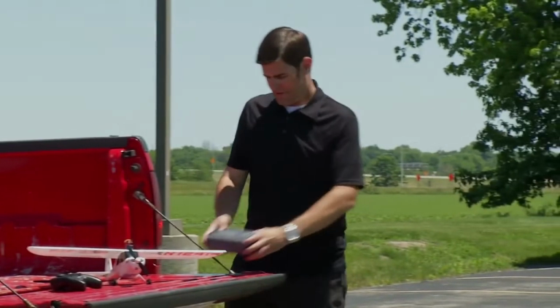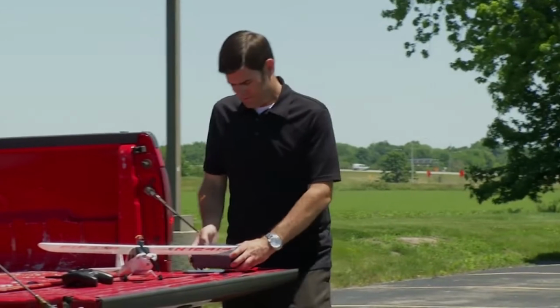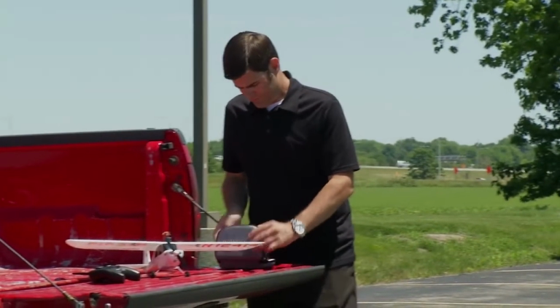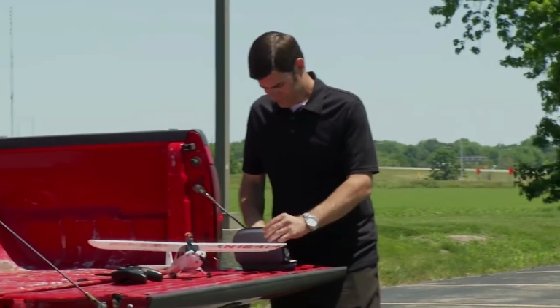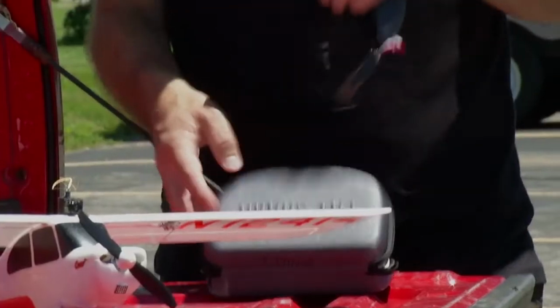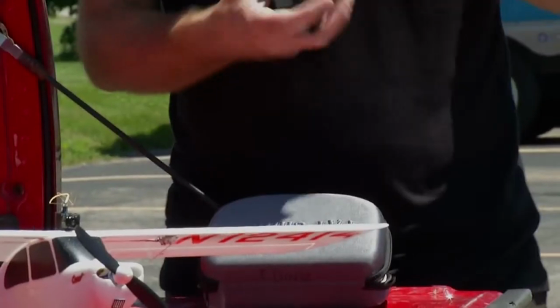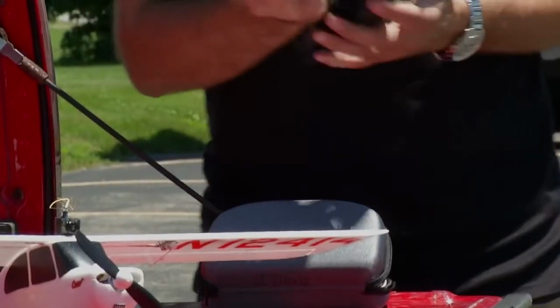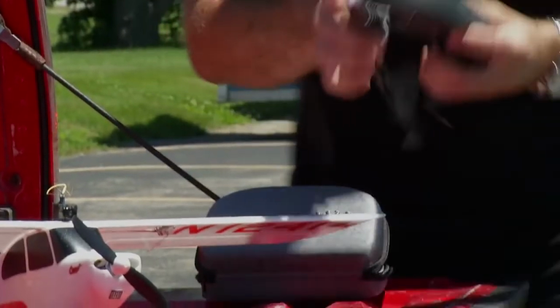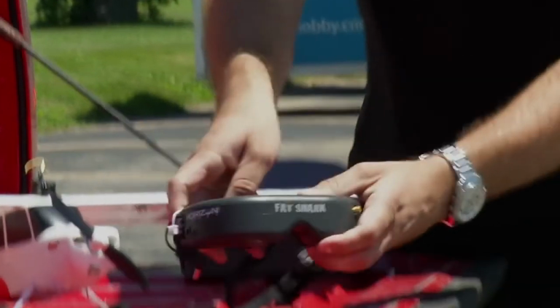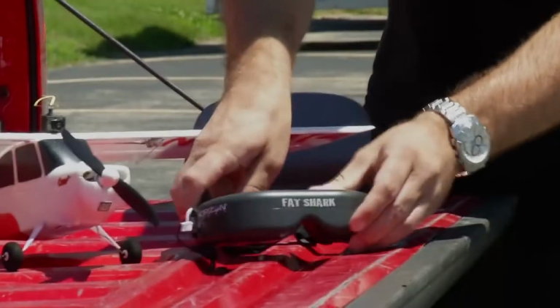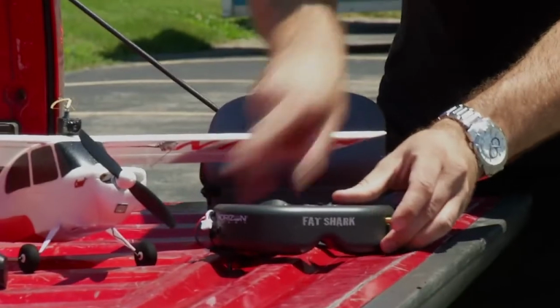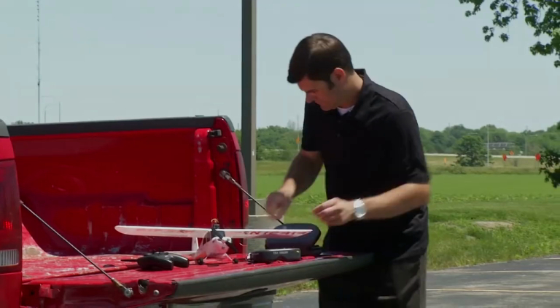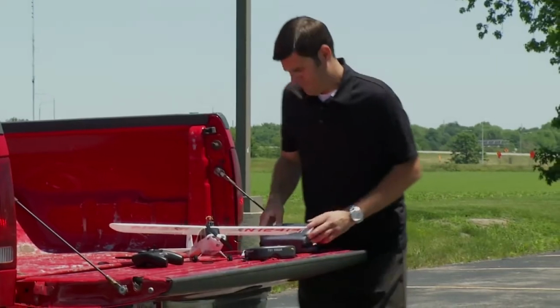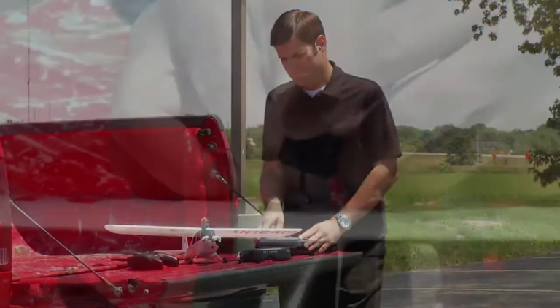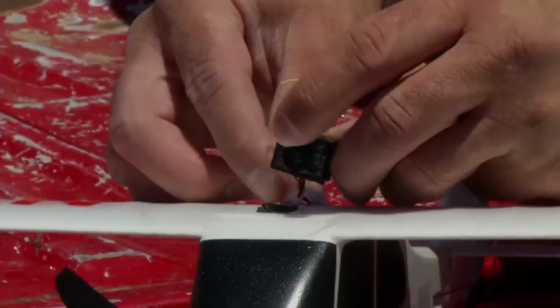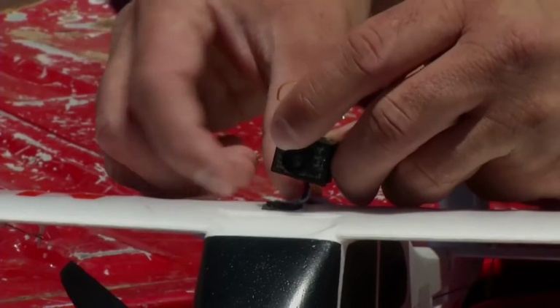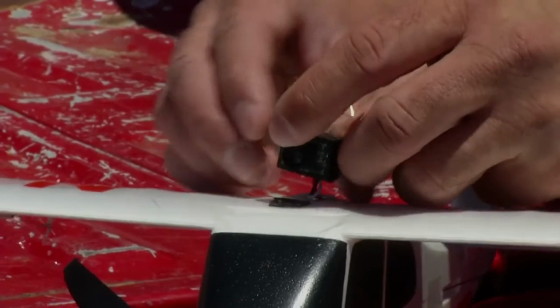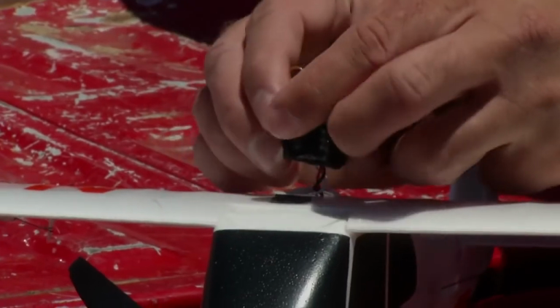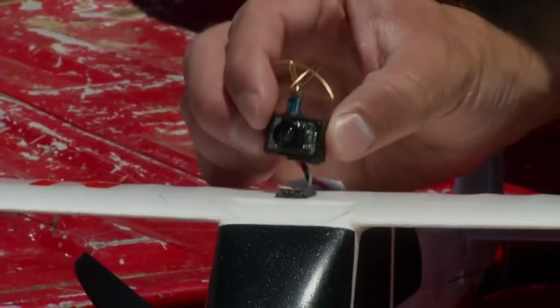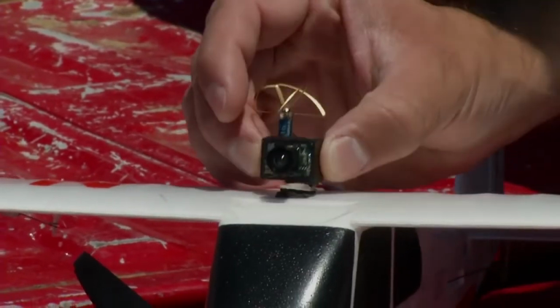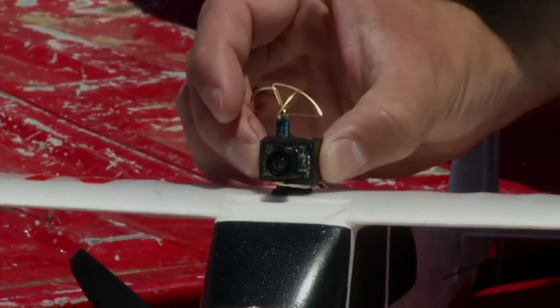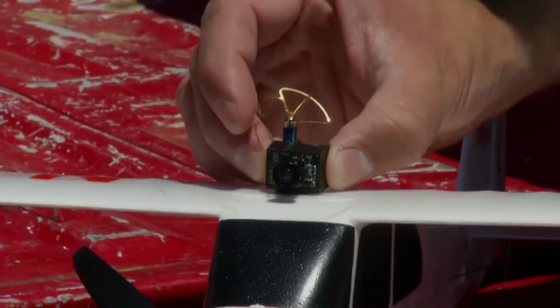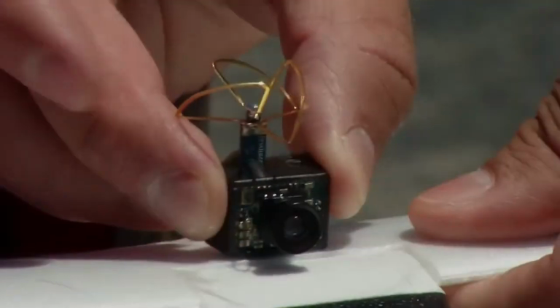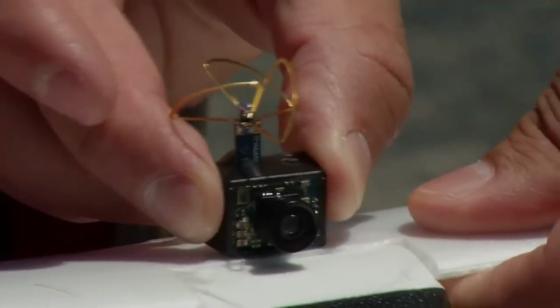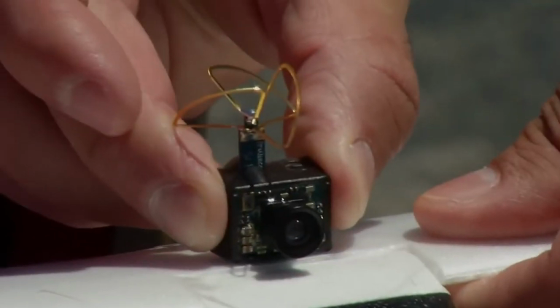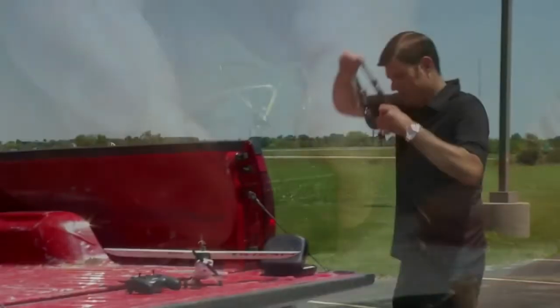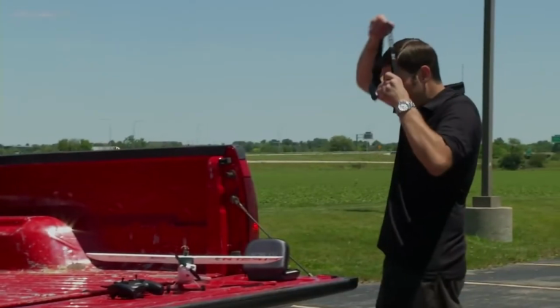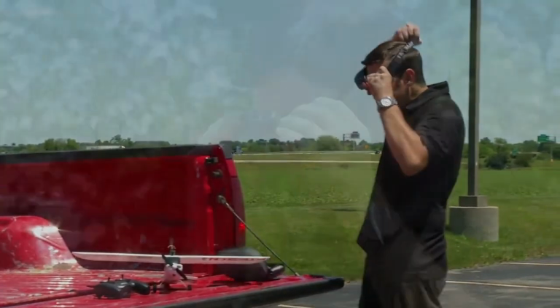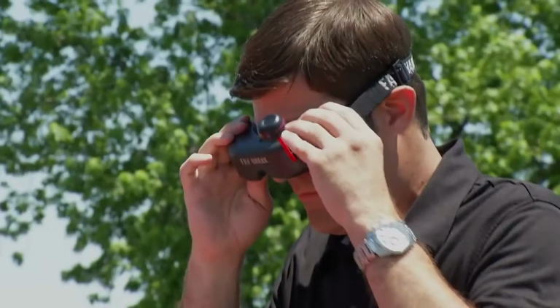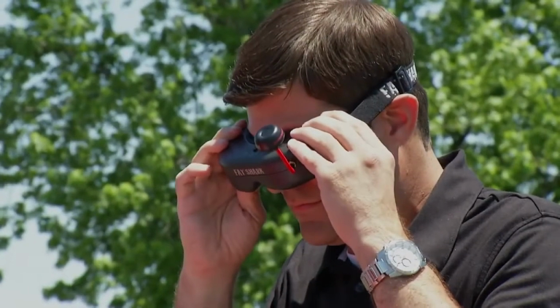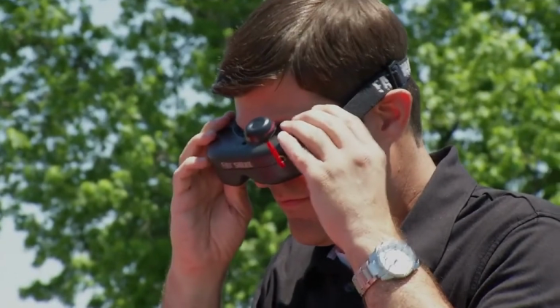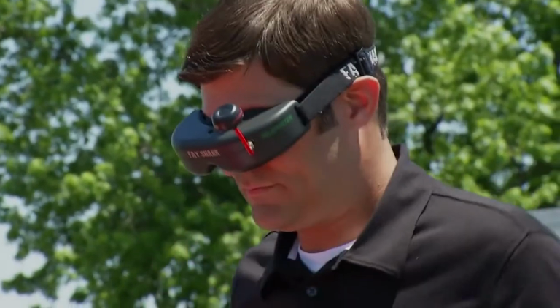The Champ S Plus is also designed to let you virtually put yourself in the pilot seat with an FPV system. Just plug in and mount the recommended Spektrum FPV camera, link it to the compatible FPV headset, and fly.